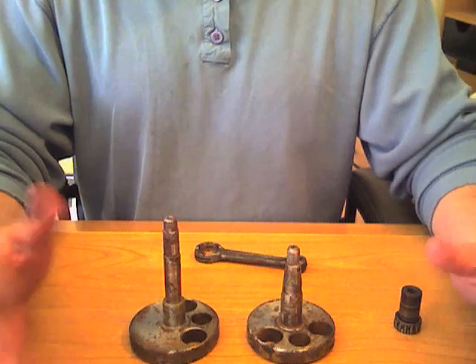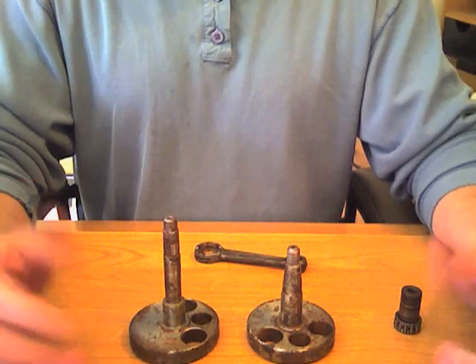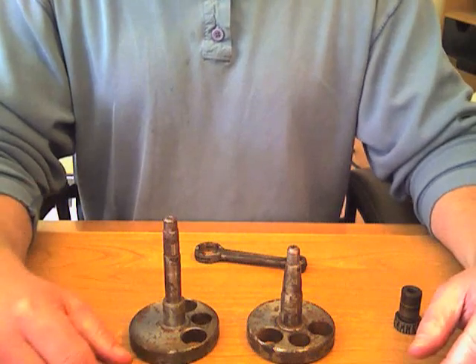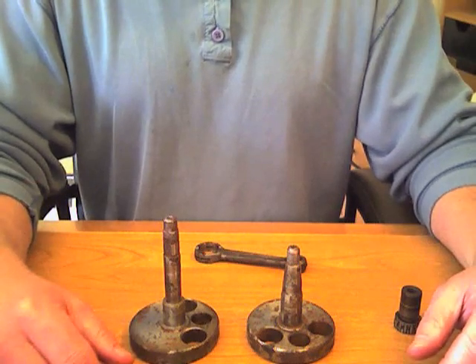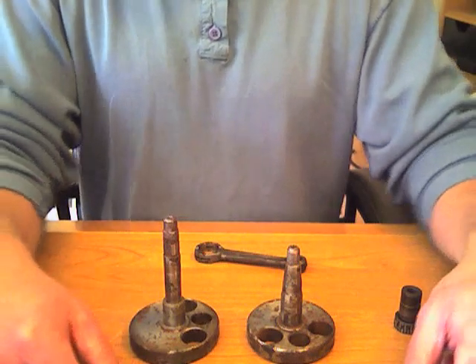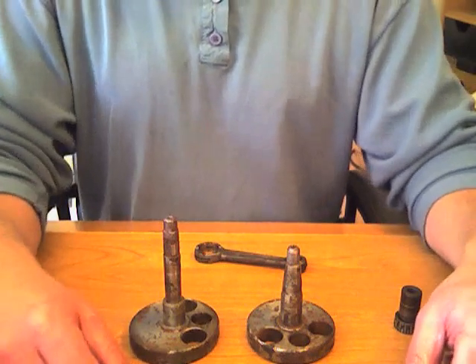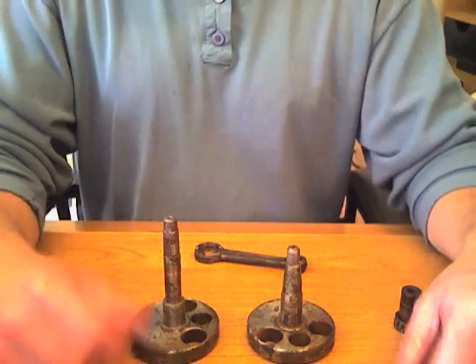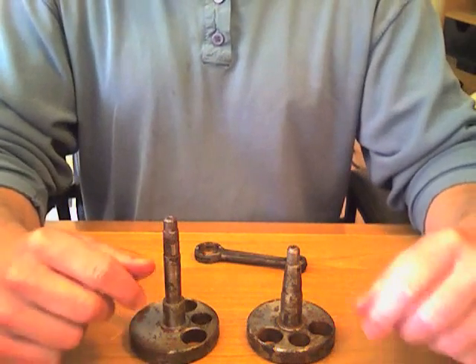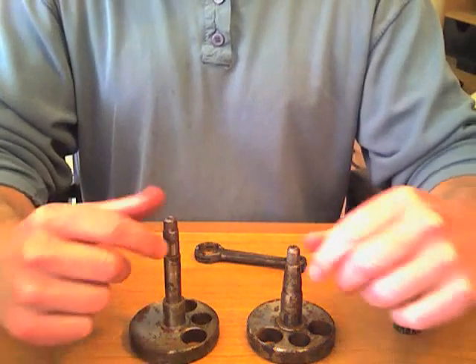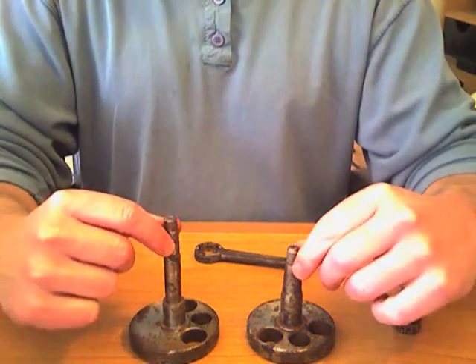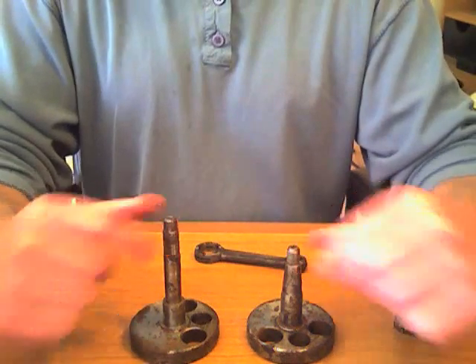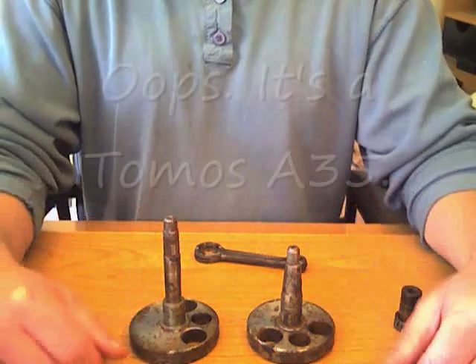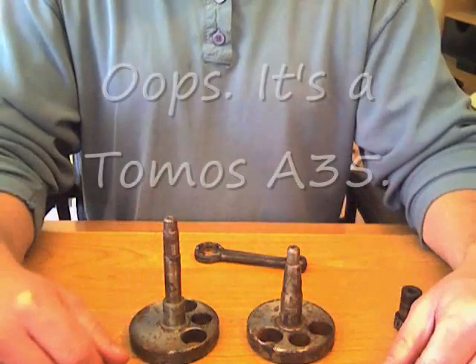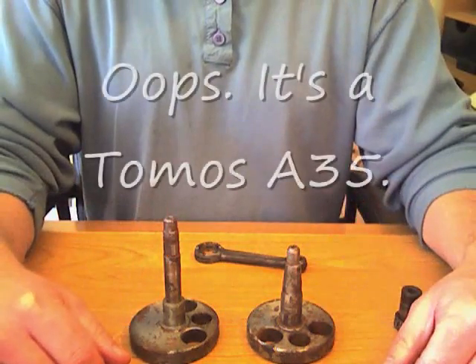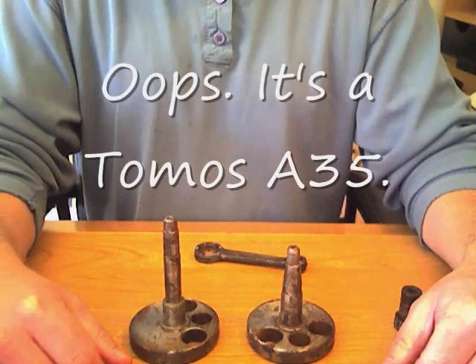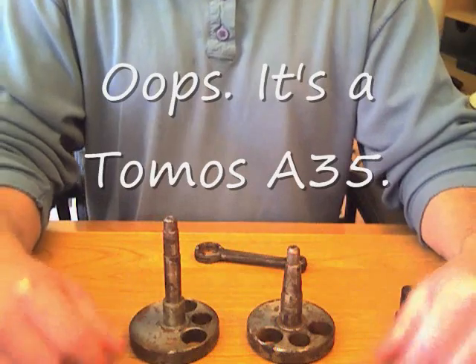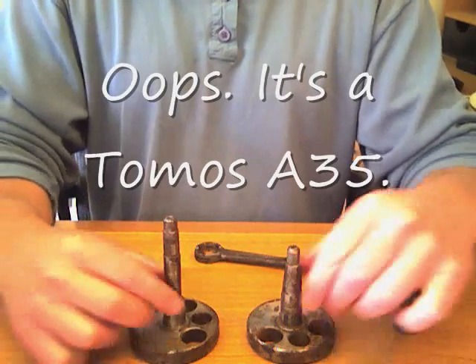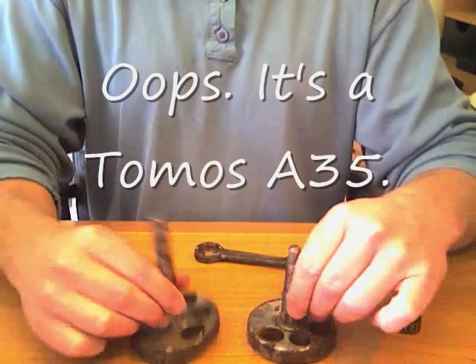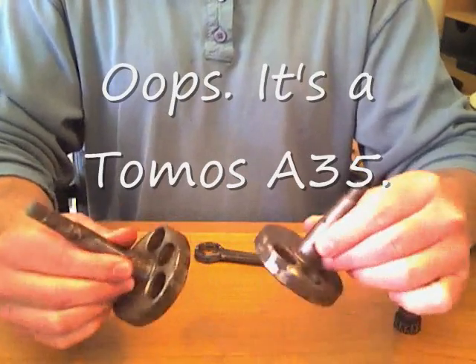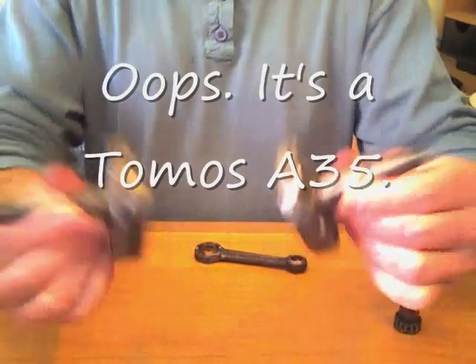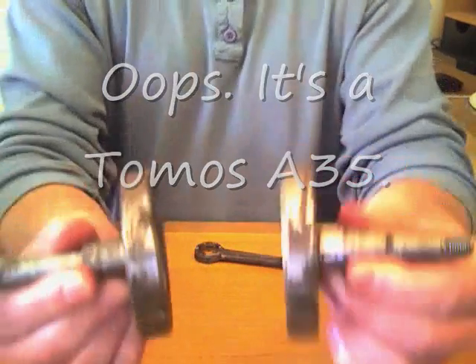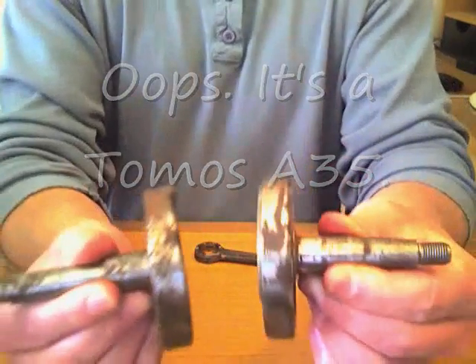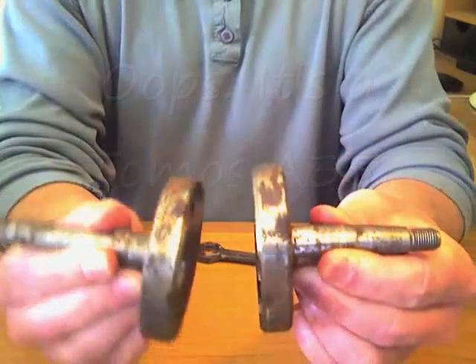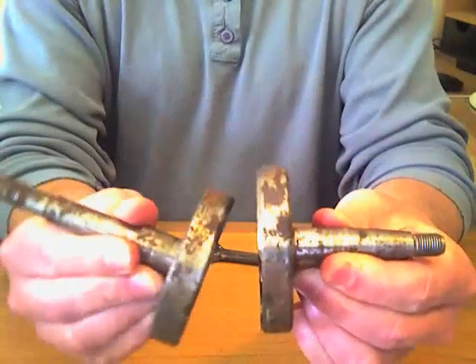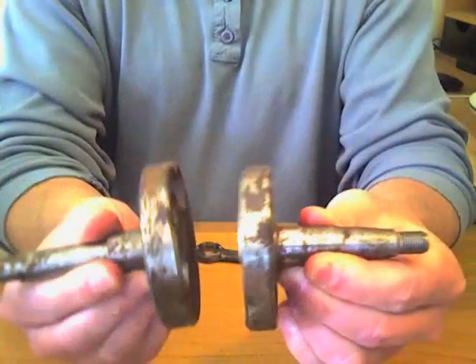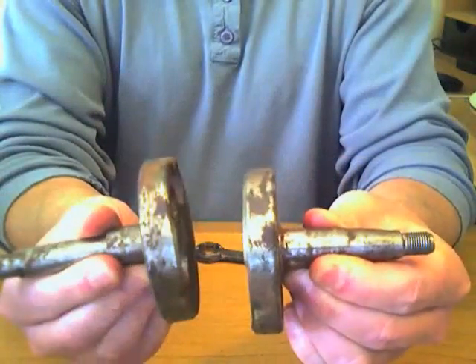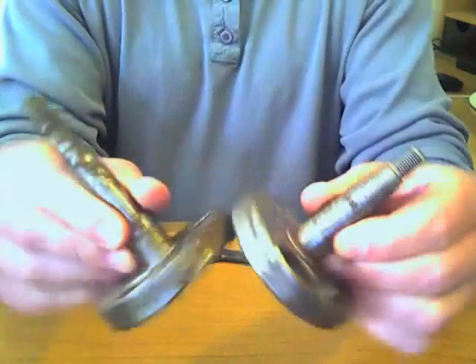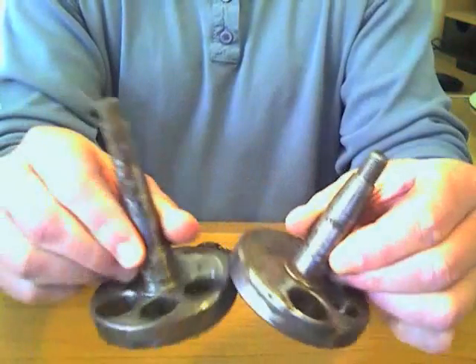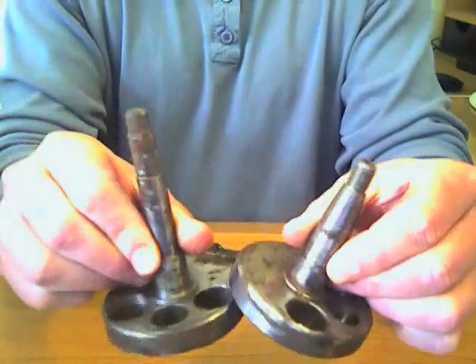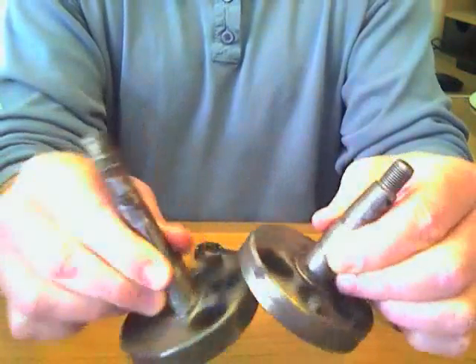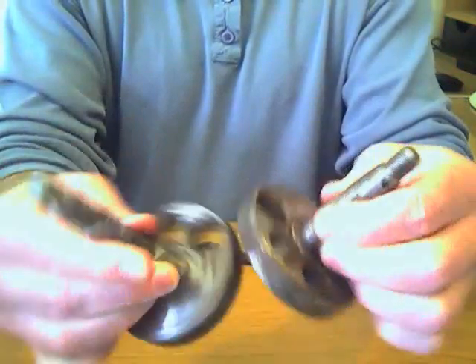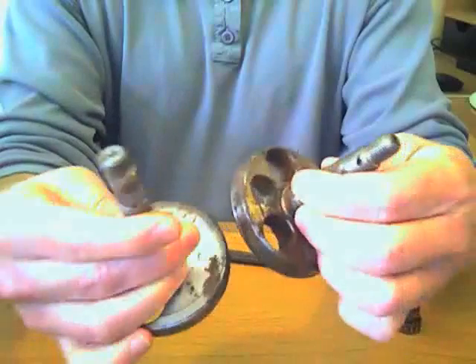Hello, today I'm looking at reconditioning the Tomos A3 crankshaft. This is the crank webs and the shaft itself. You can see there's quite a bit of rust on here.